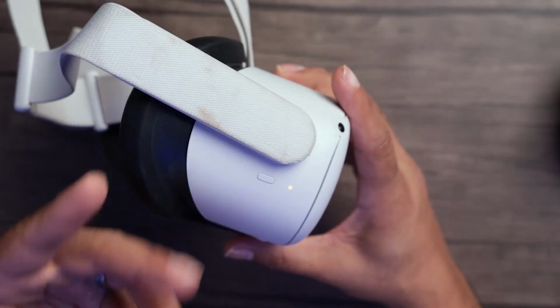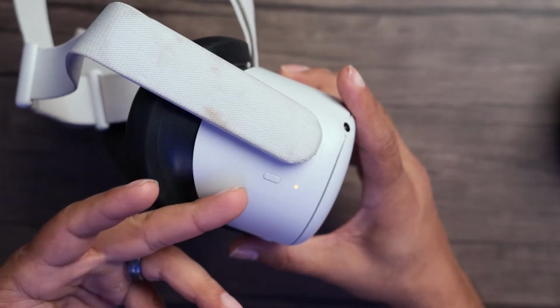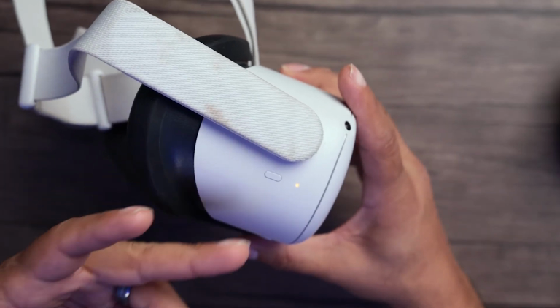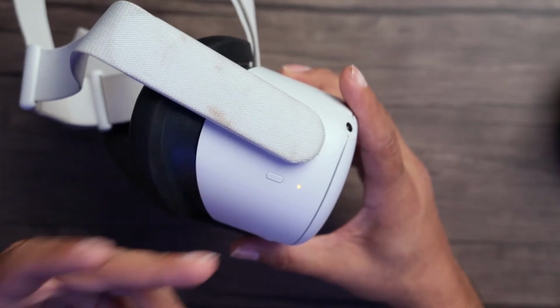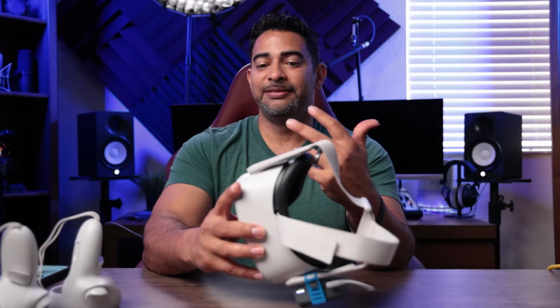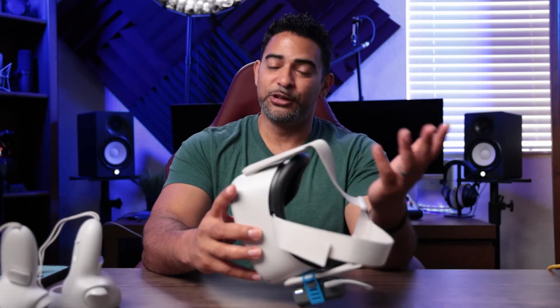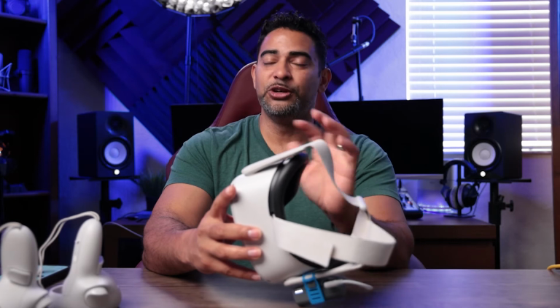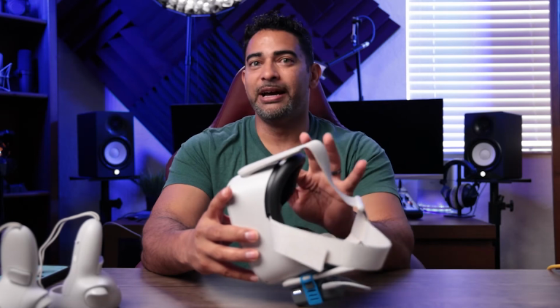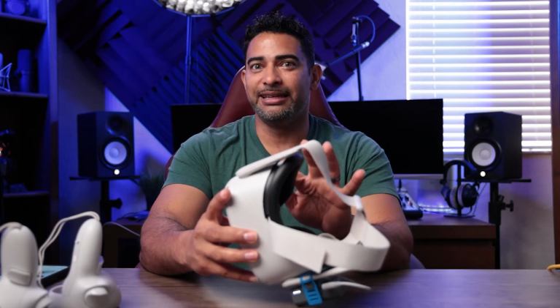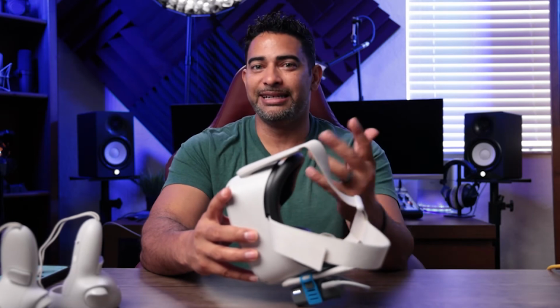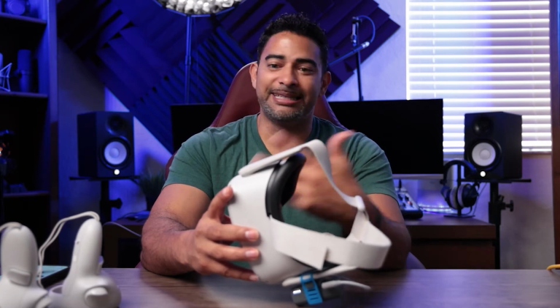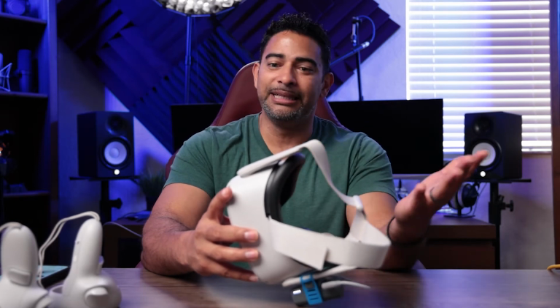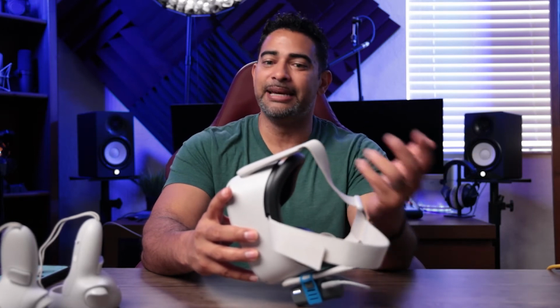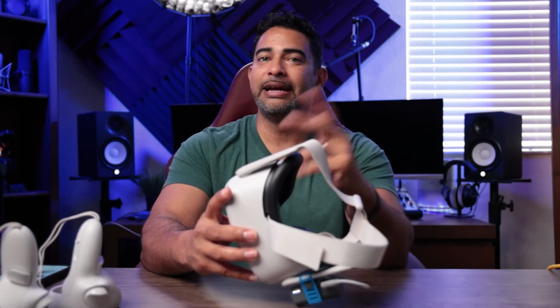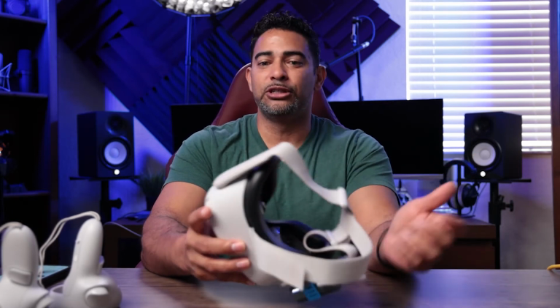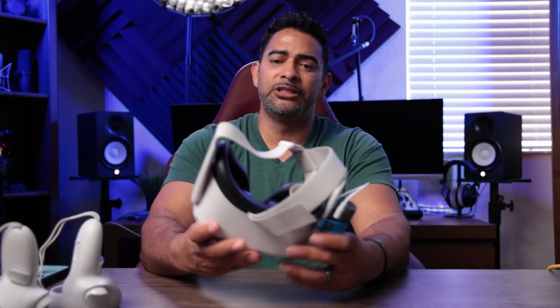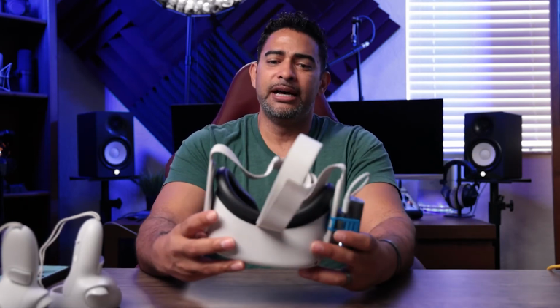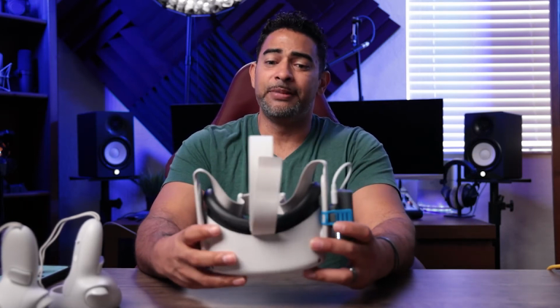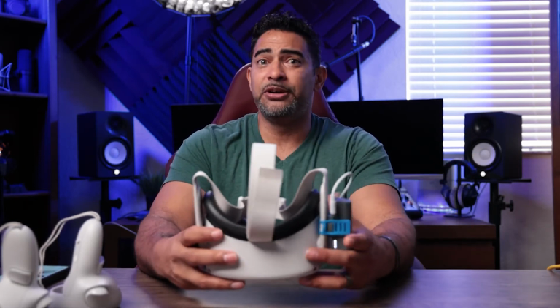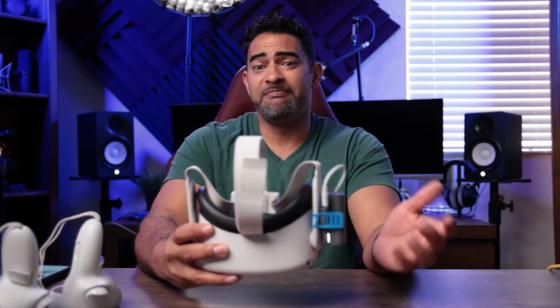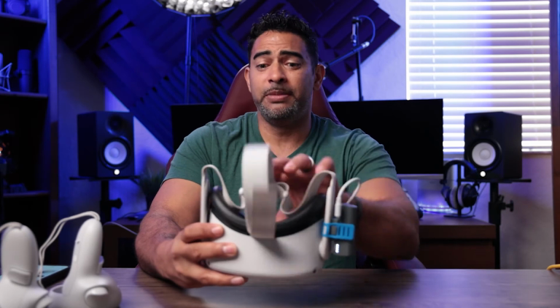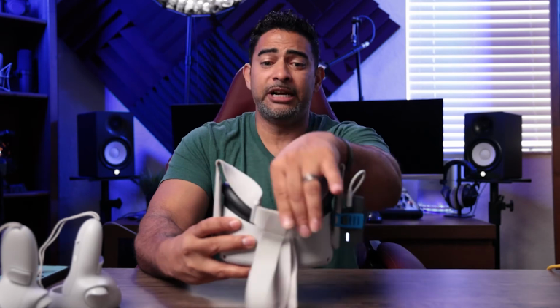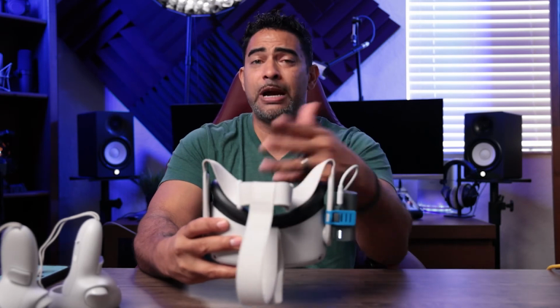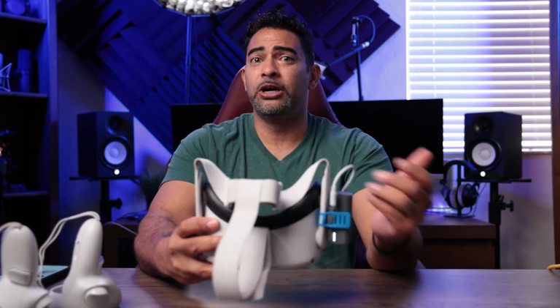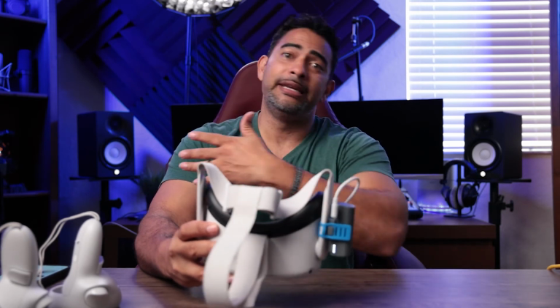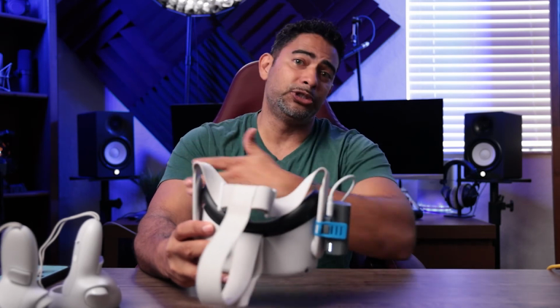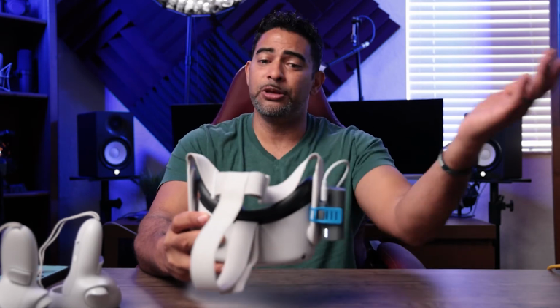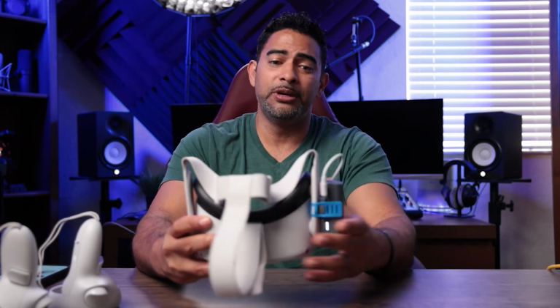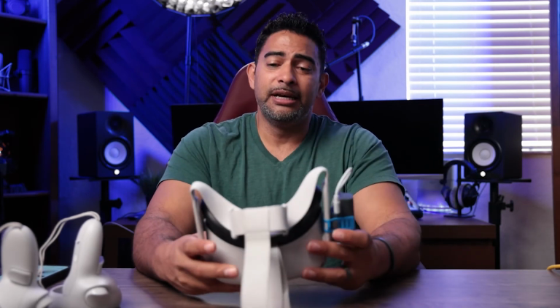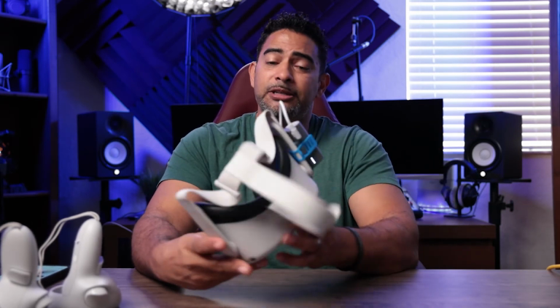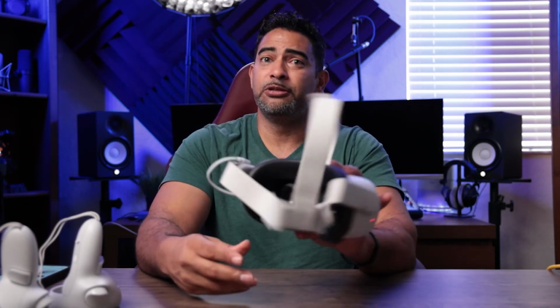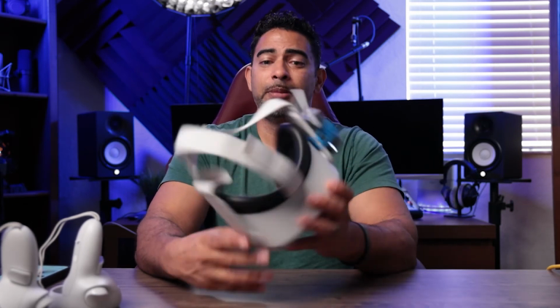Immediately it'll start charging. For this review my Oculus is completely dead, but right now it's going to charge. From my experience, about one minute later it was powered up and ready to go, and it just took me through using it with no problem.